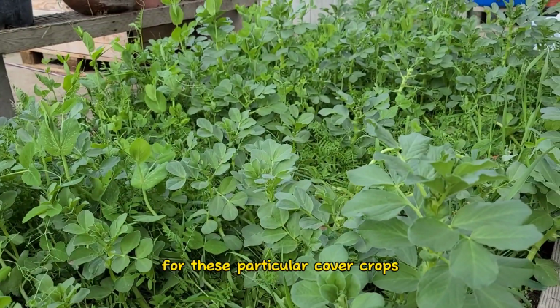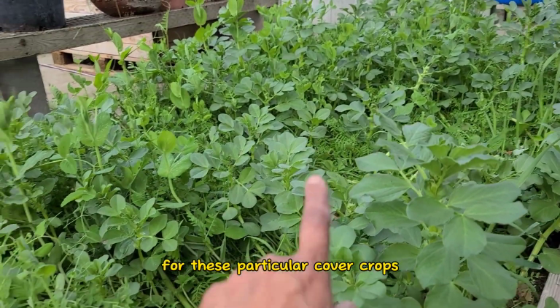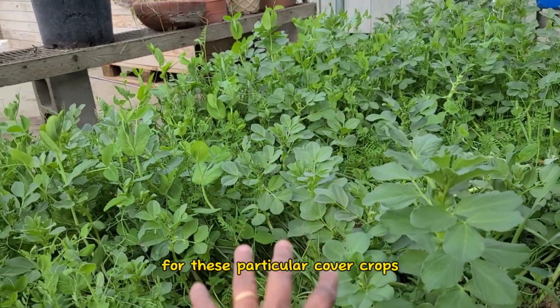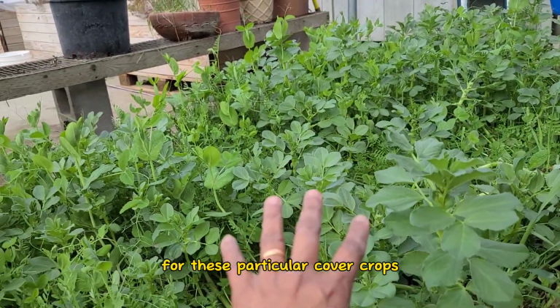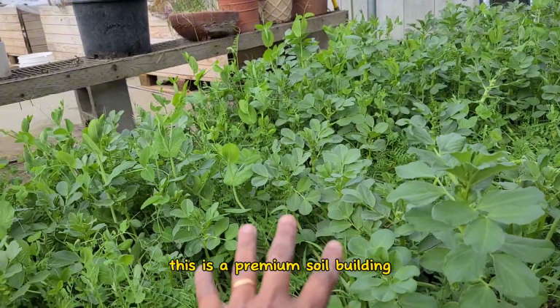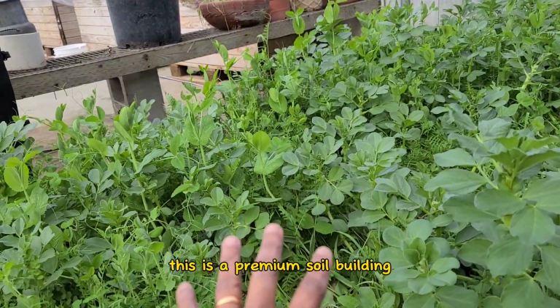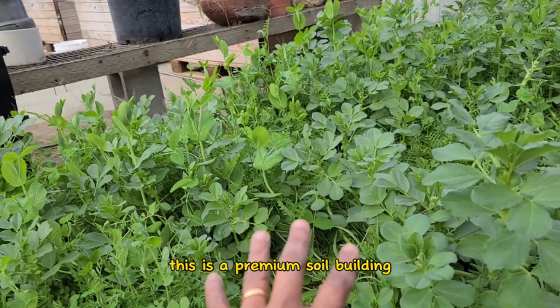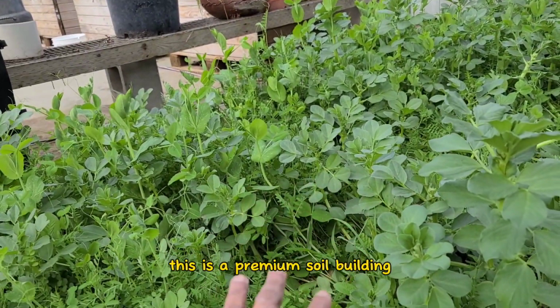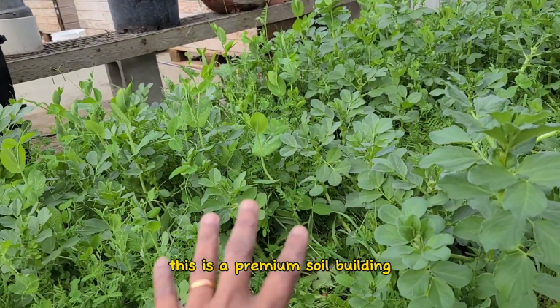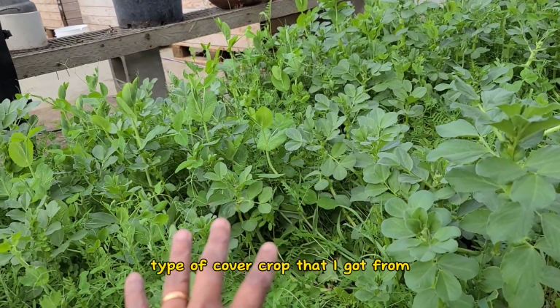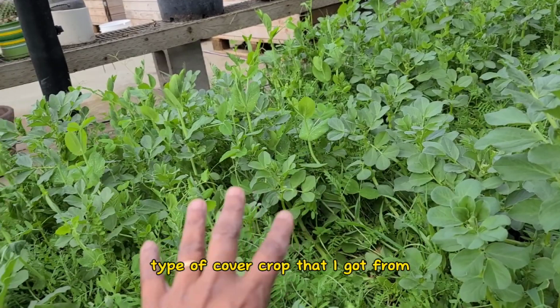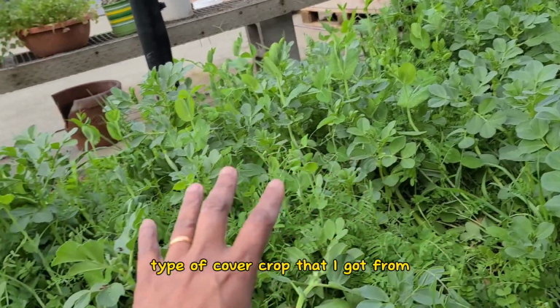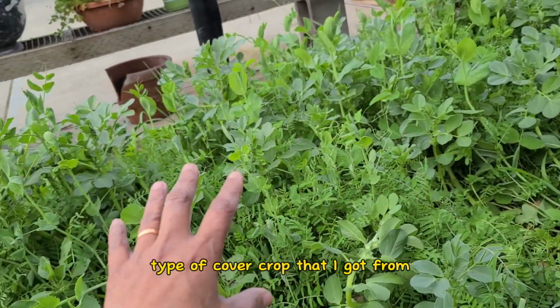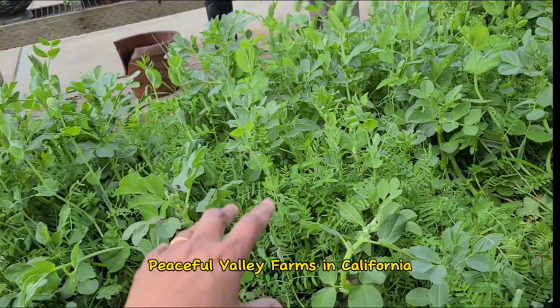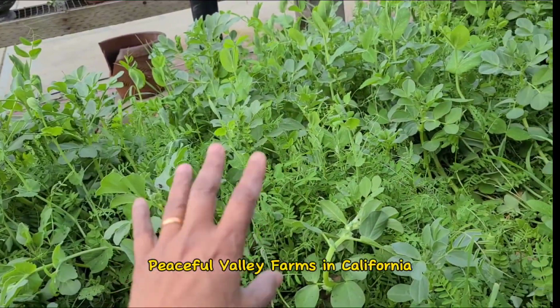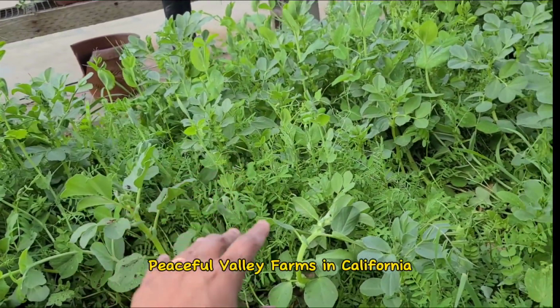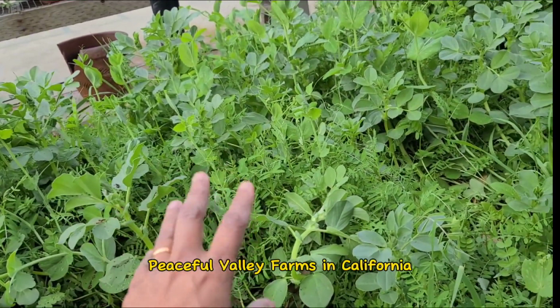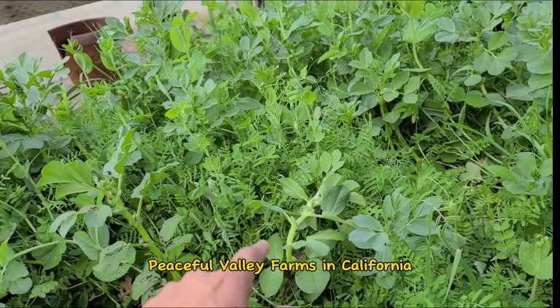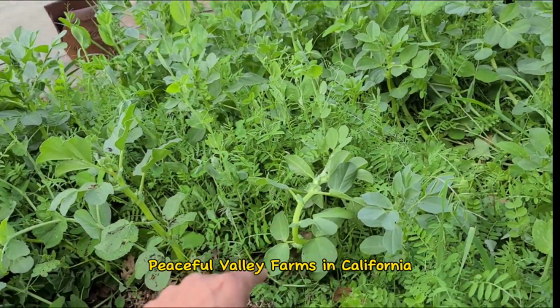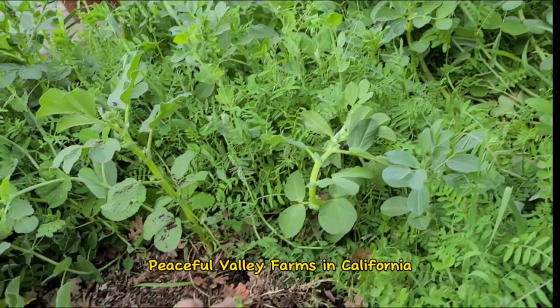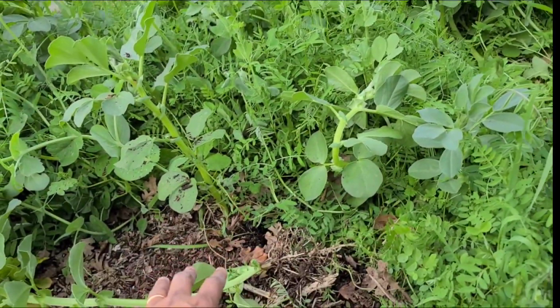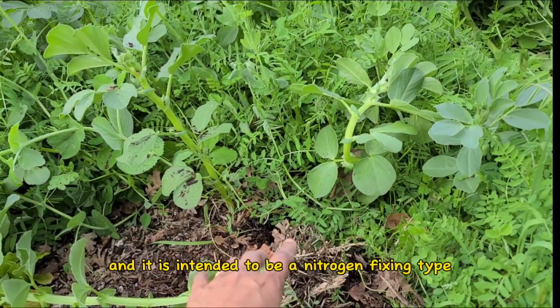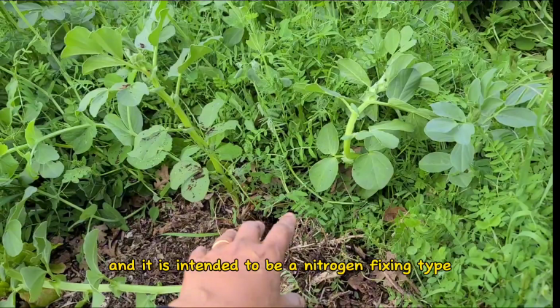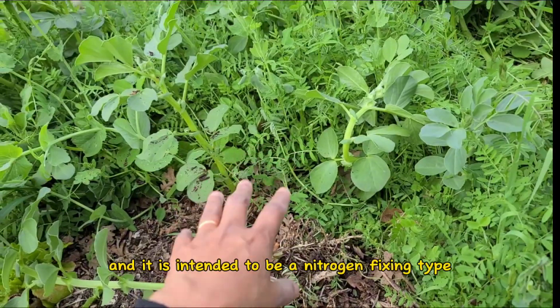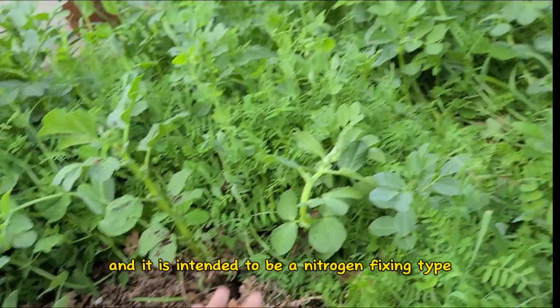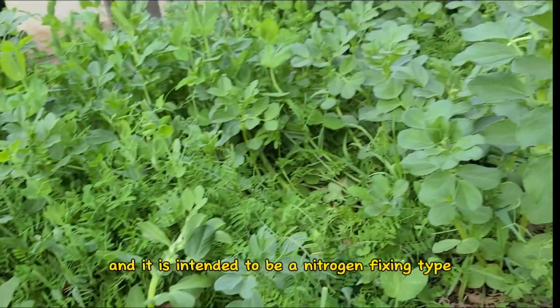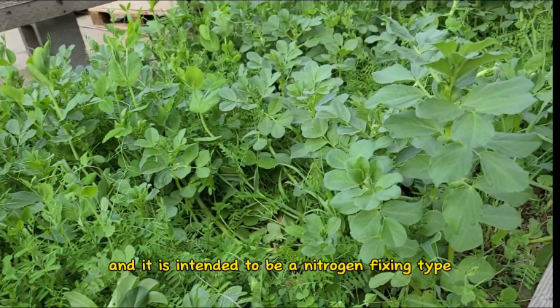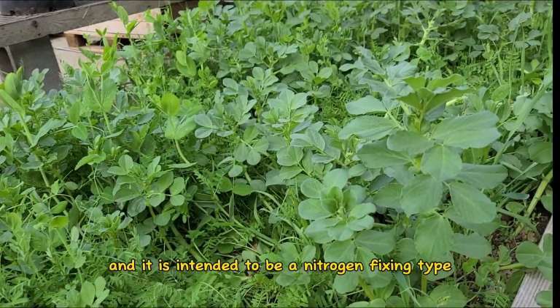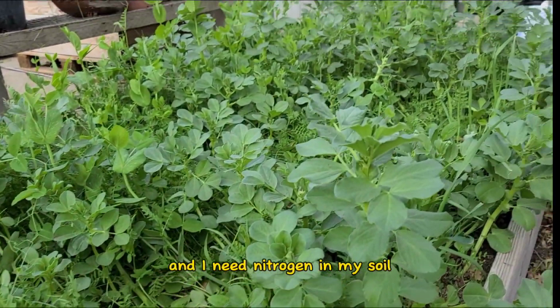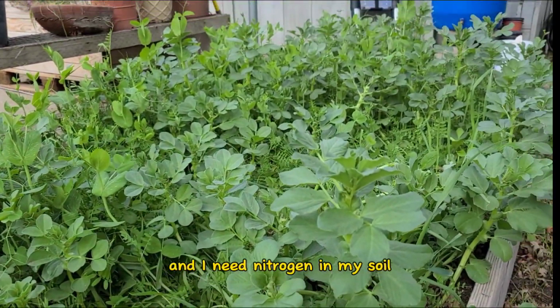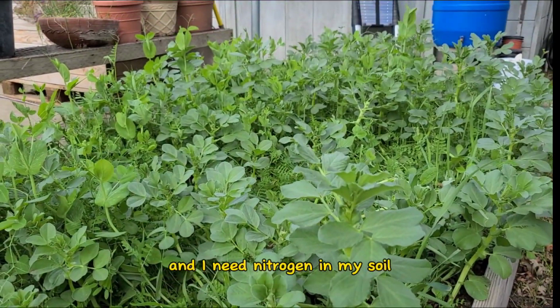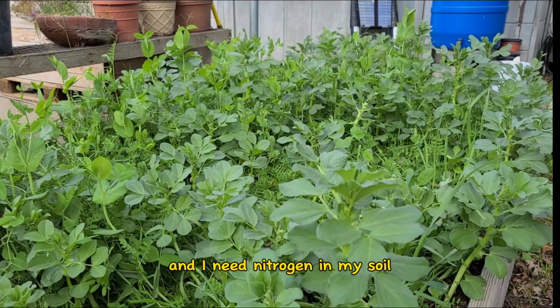This is a premium soil-building type of cover crop that I got from Peaceful Valley Farms in California, and it is intended to be a nitrogen-fixing type — and I need nitrogen in my soil.